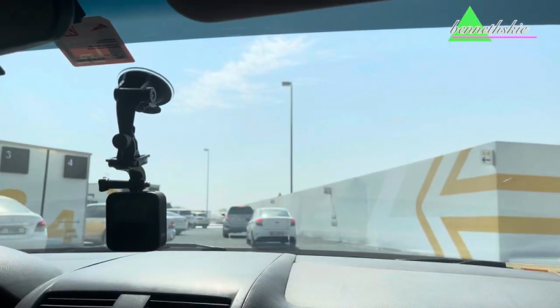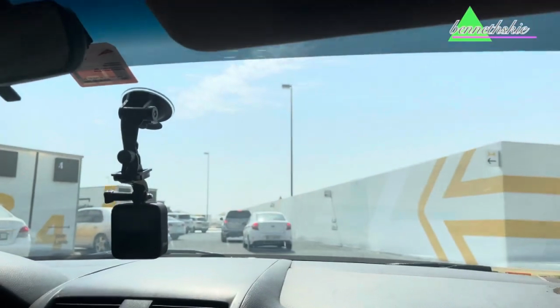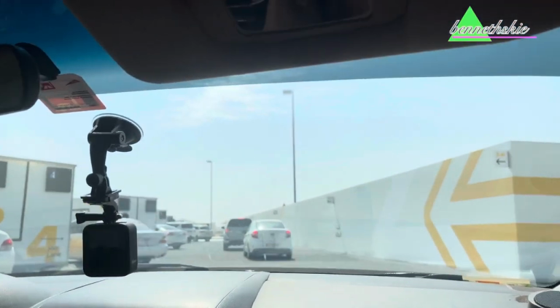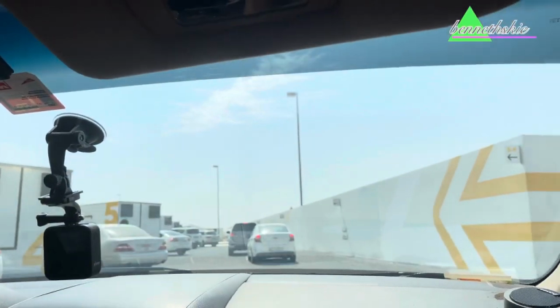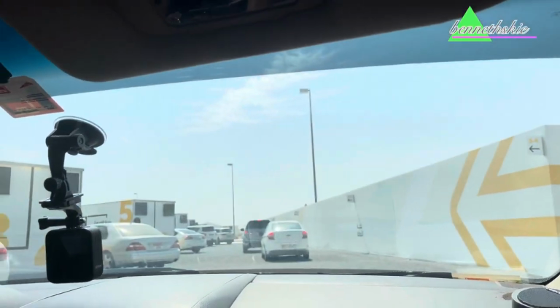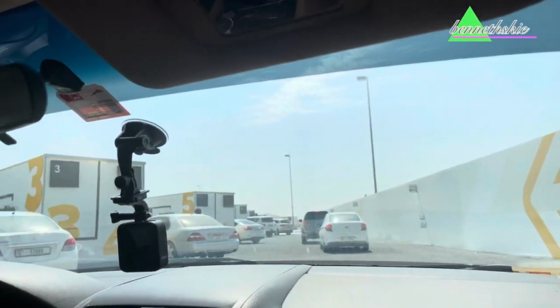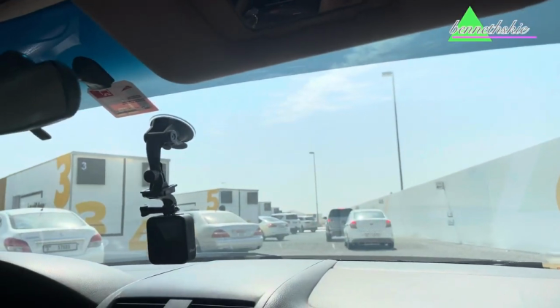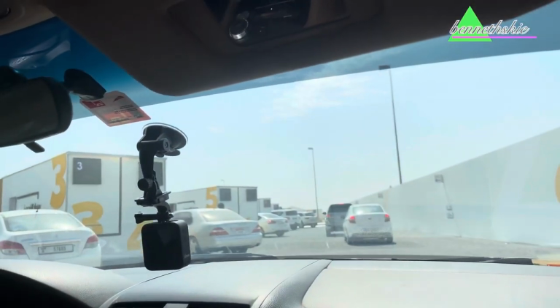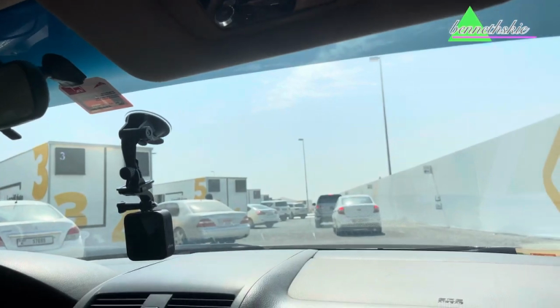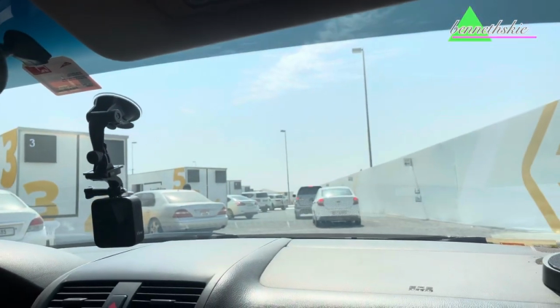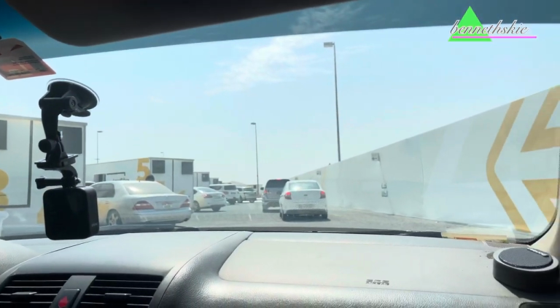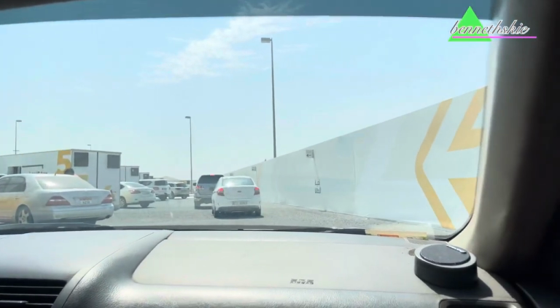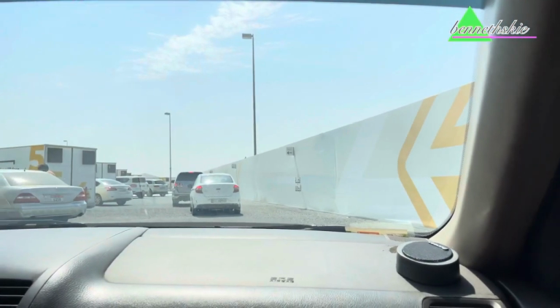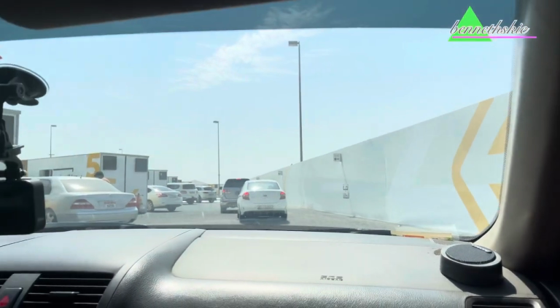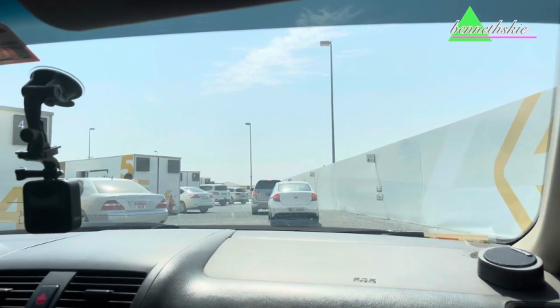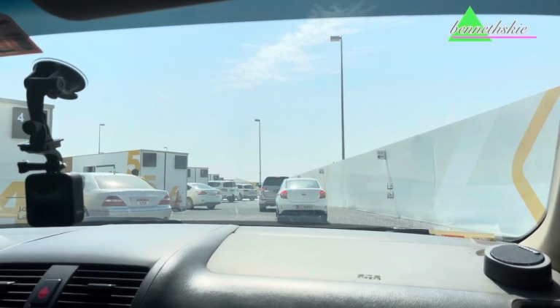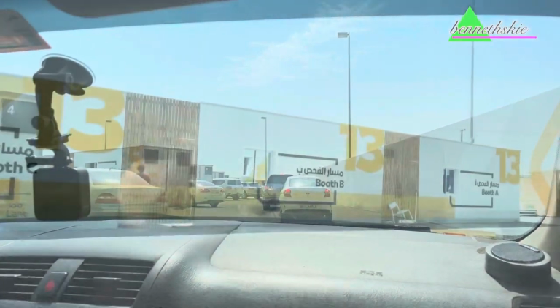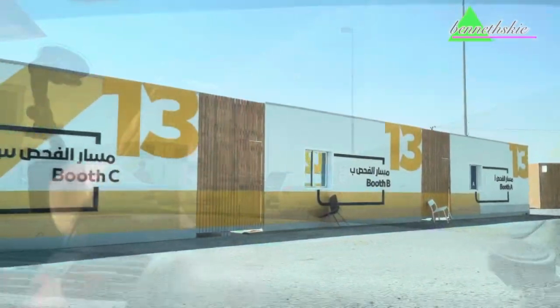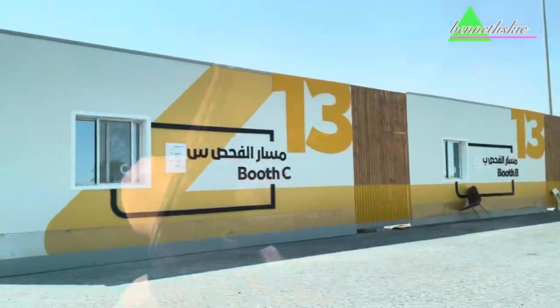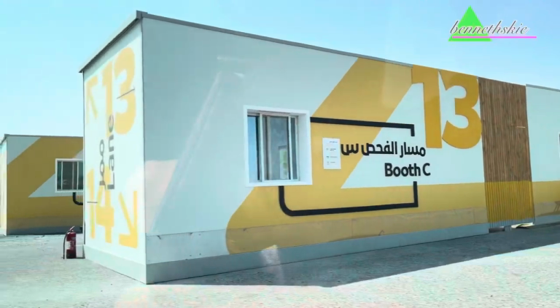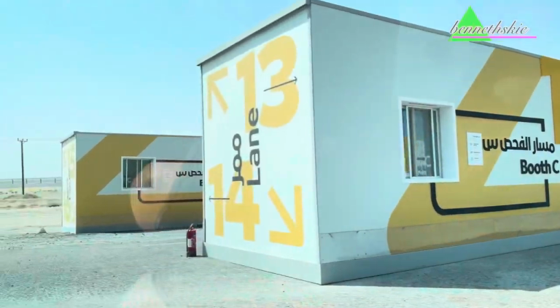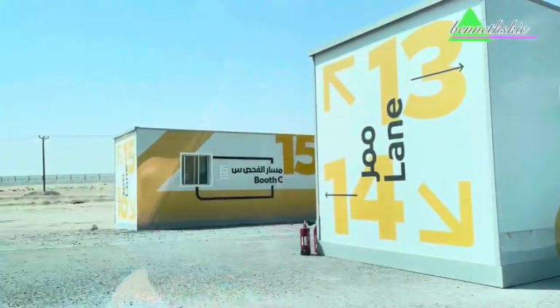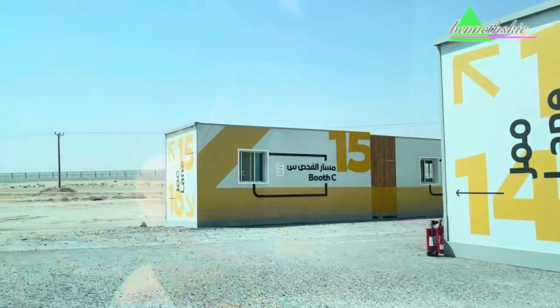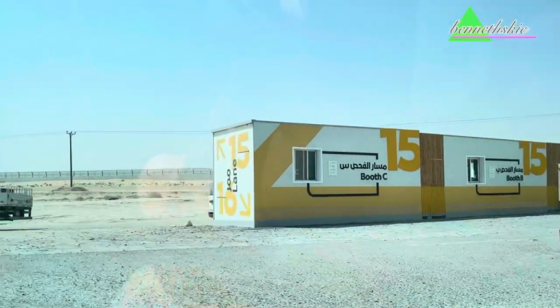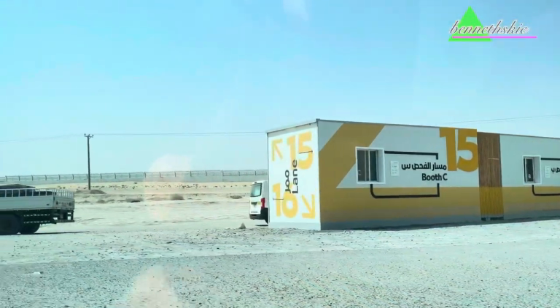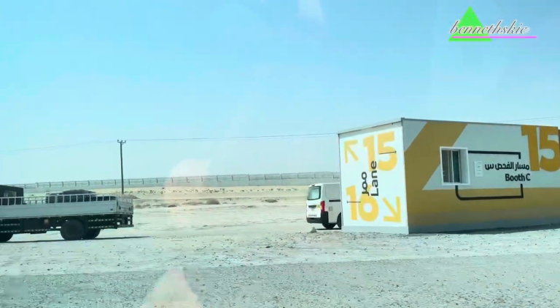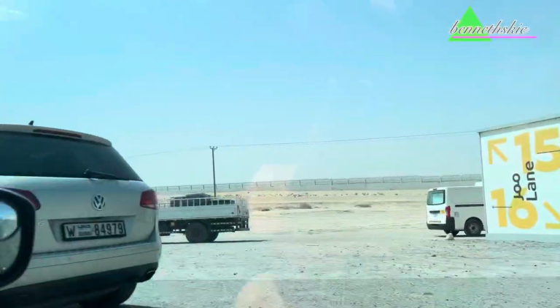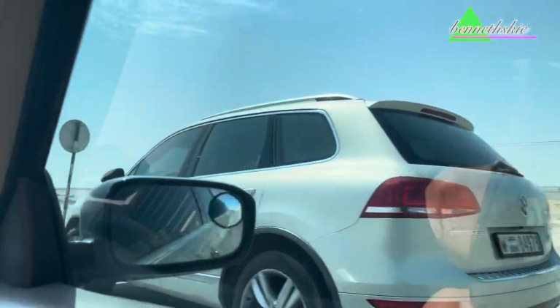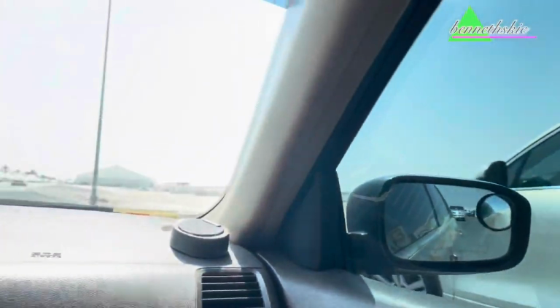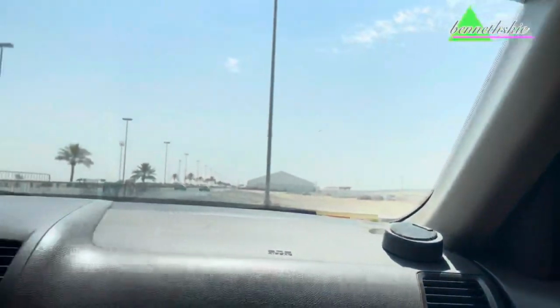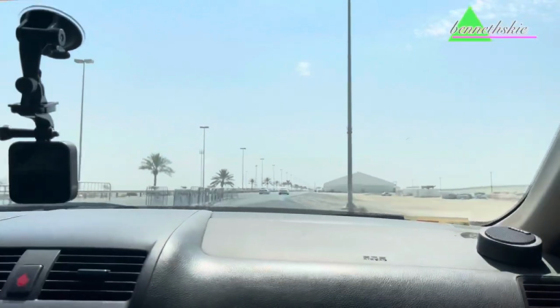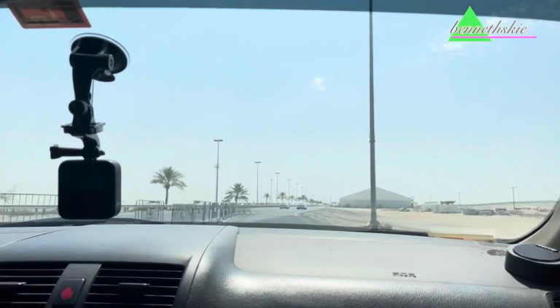The DPI test is conducted at the Dubai–Abu Dhabi border. It's a simple blood-prick test and it only takes 5 minutes to know the result. And it costs 50 dirhams.